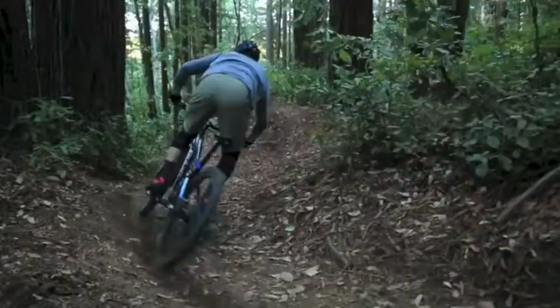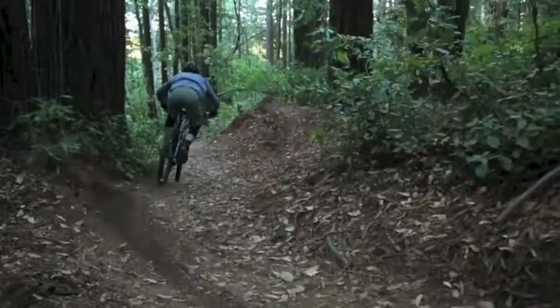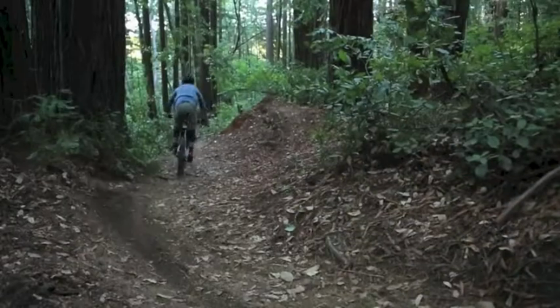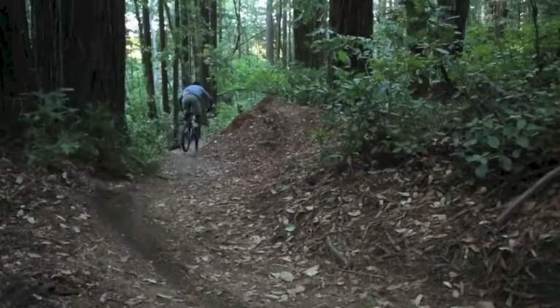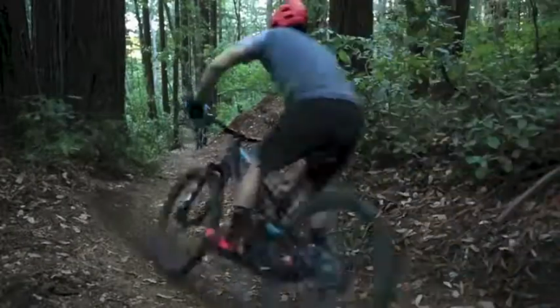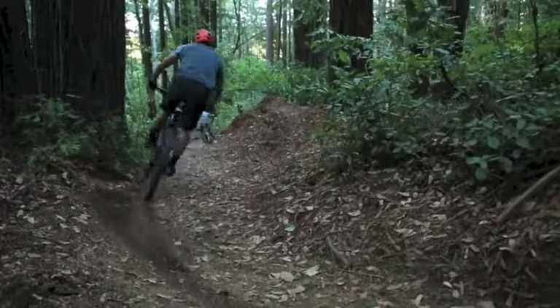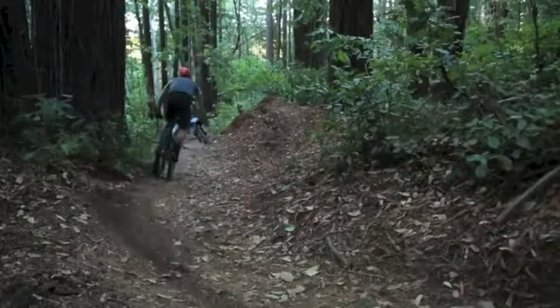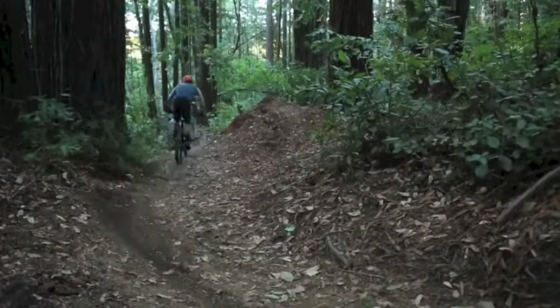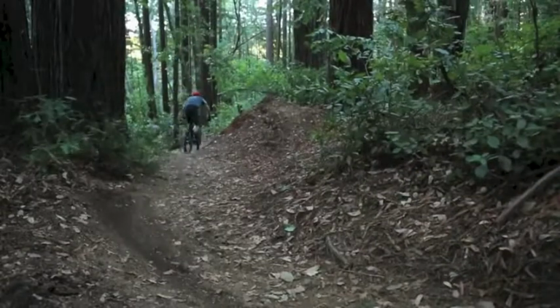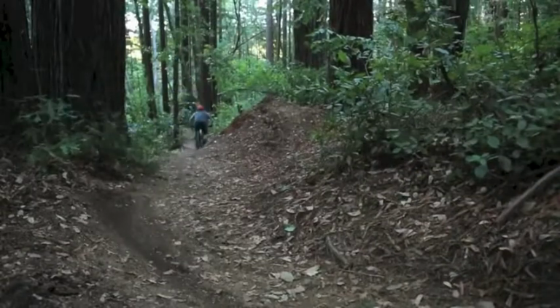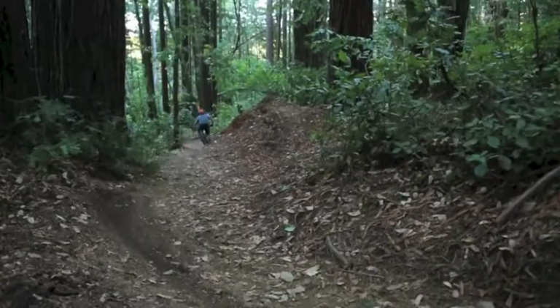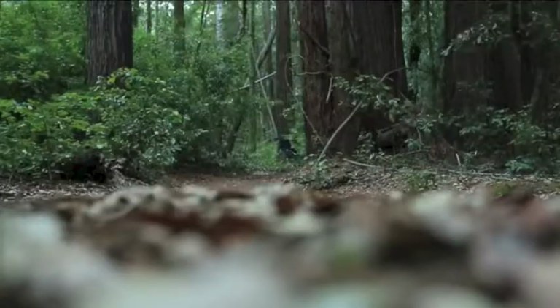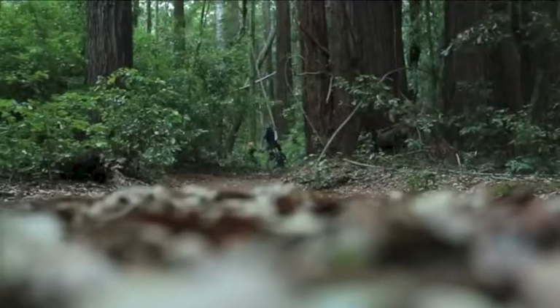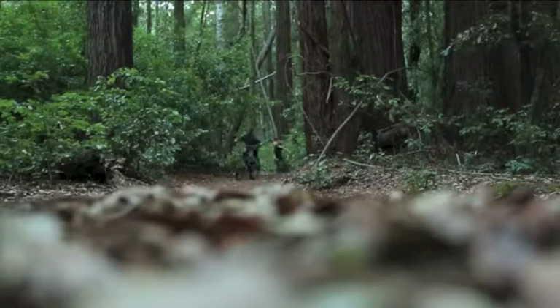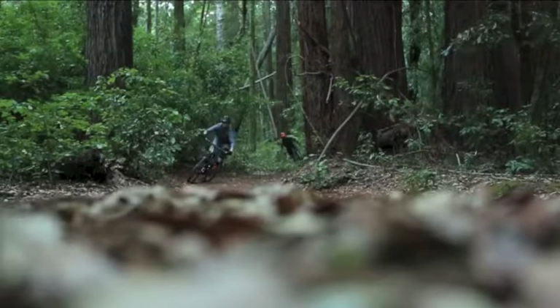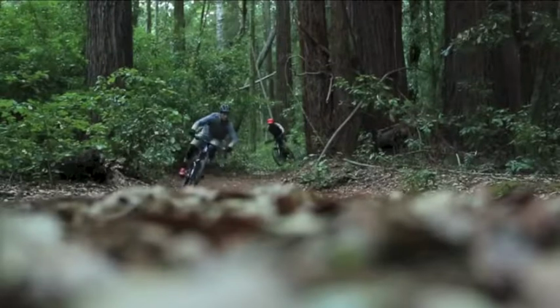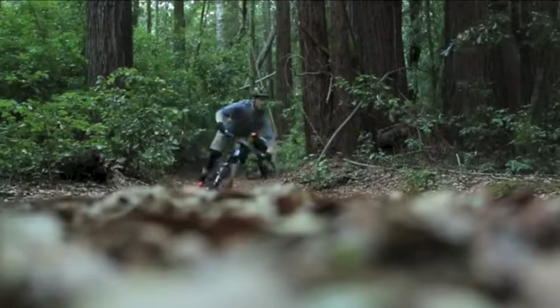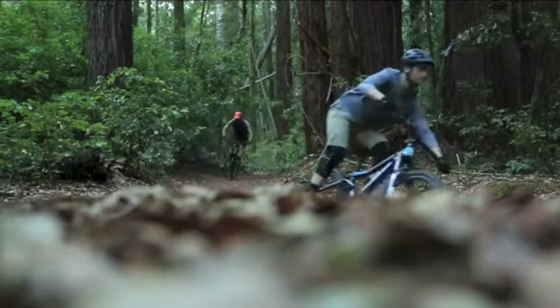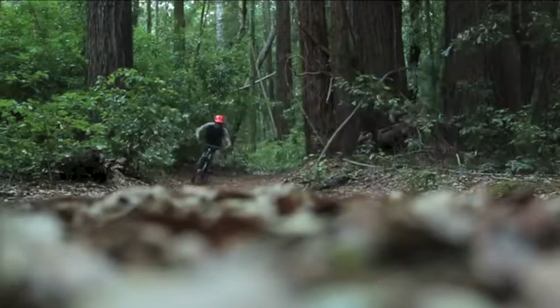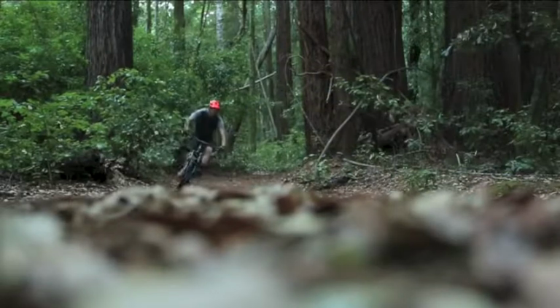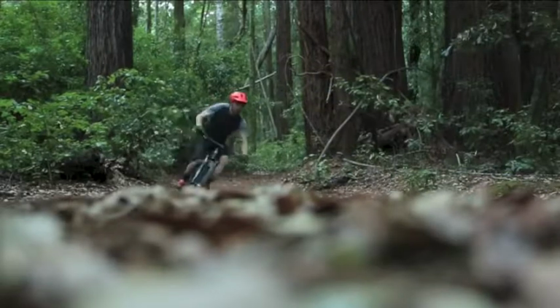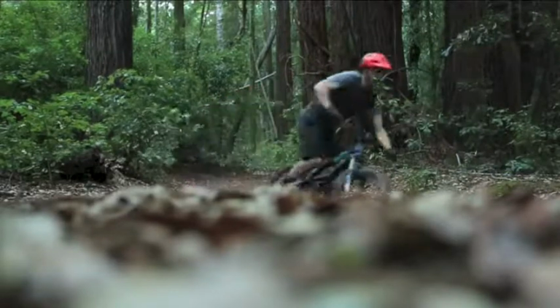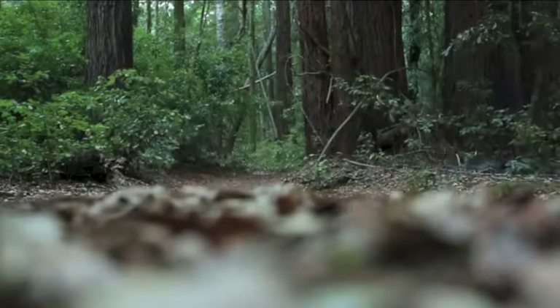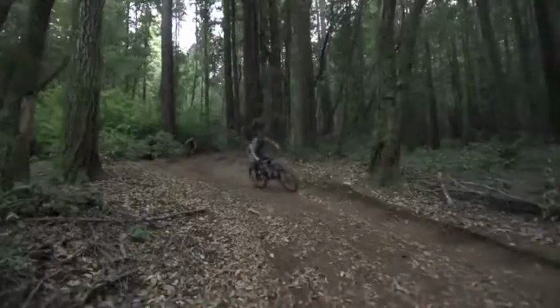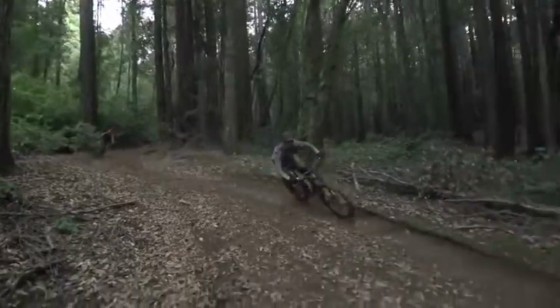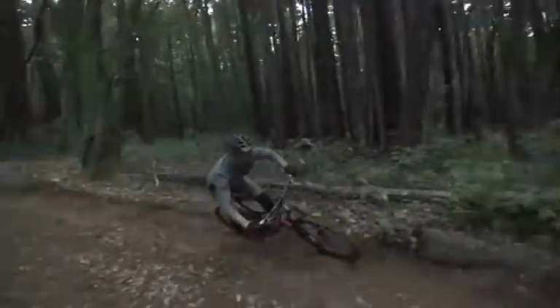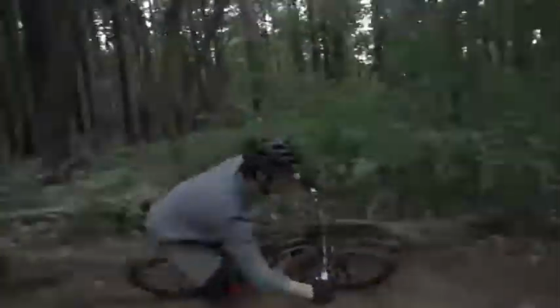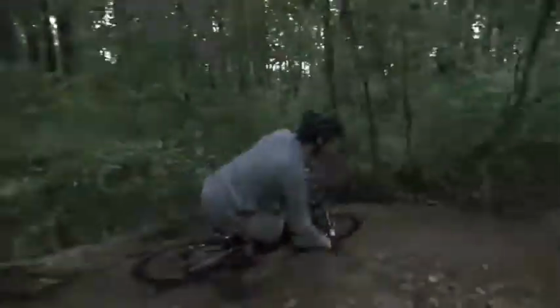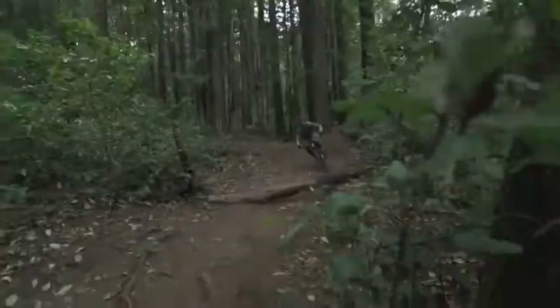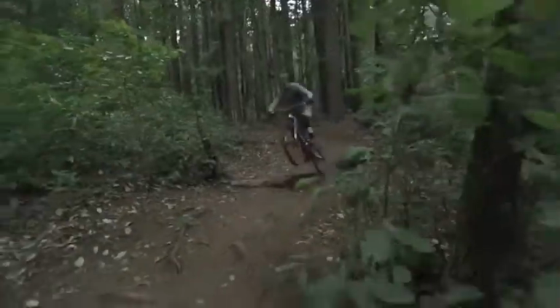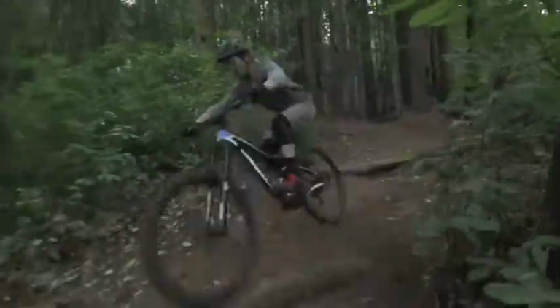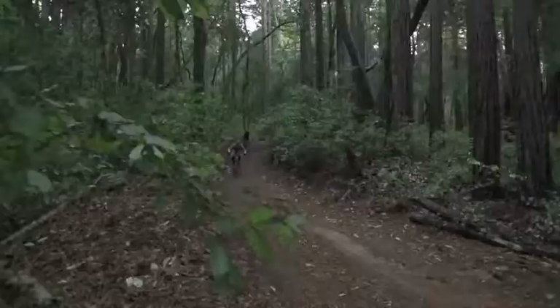Whether you're sprinting out of a corner, rallying down rough single track, or hiking above treeline on a mega epic, you'll be hard-pressed to find any single condition where the Terradura is out of its element.